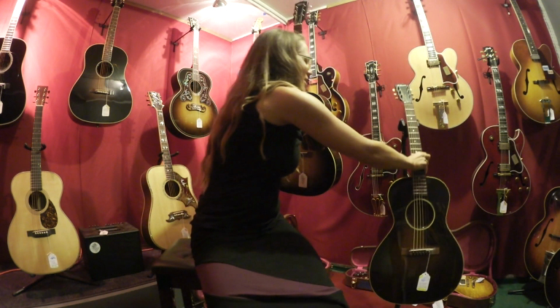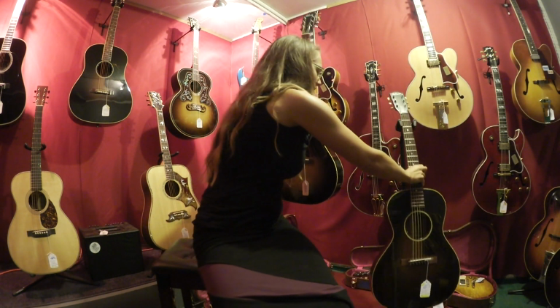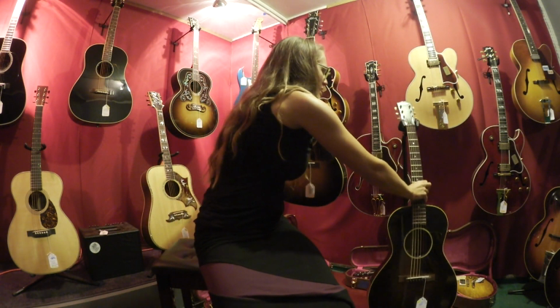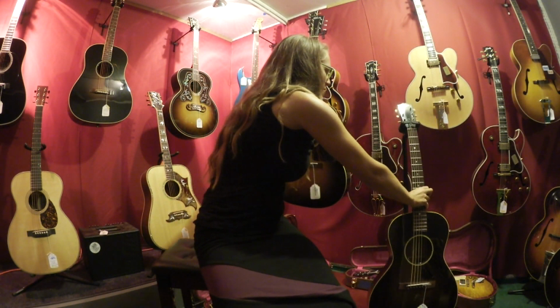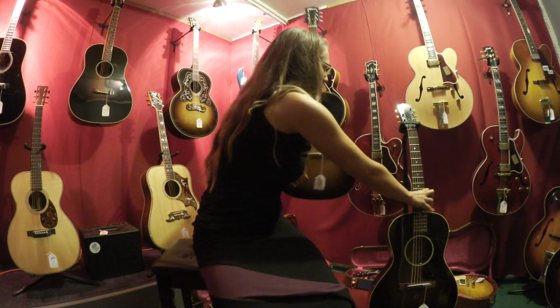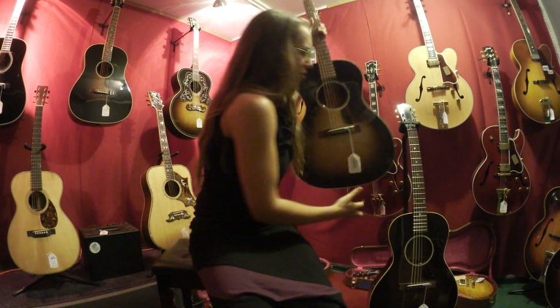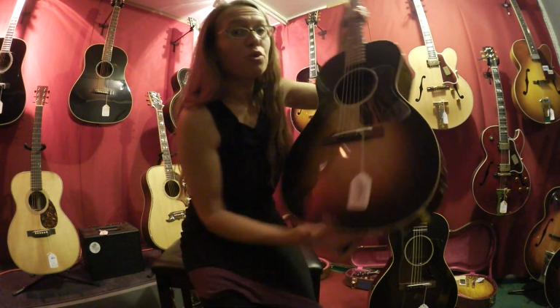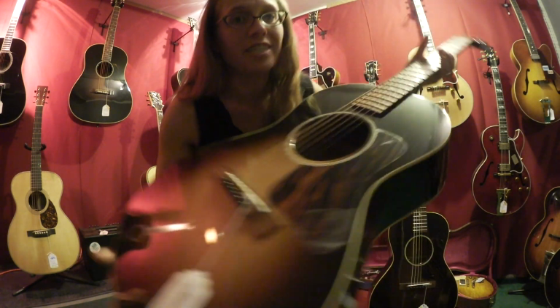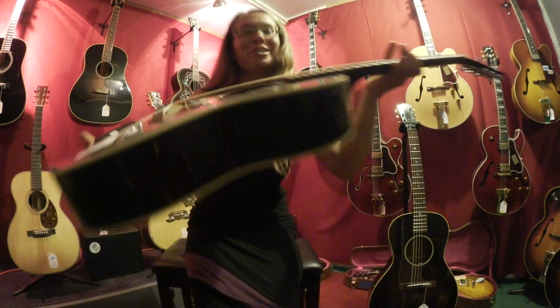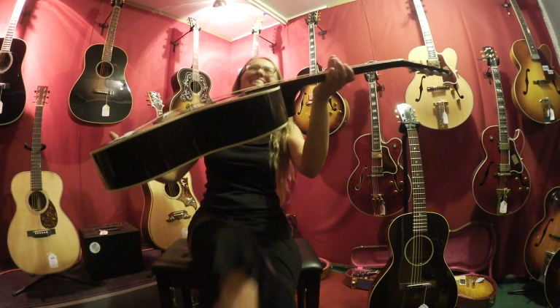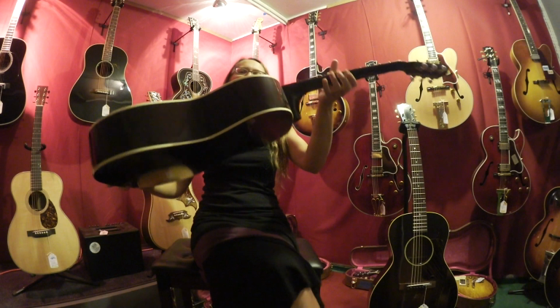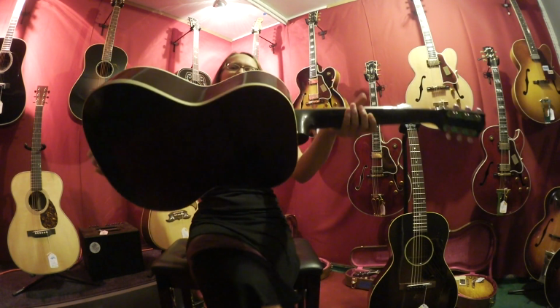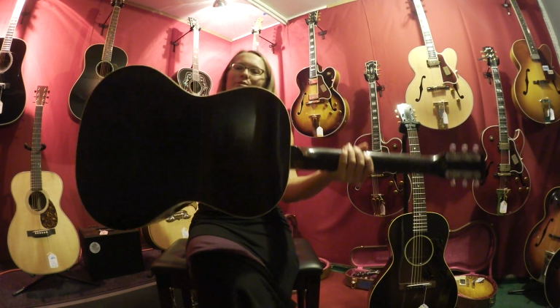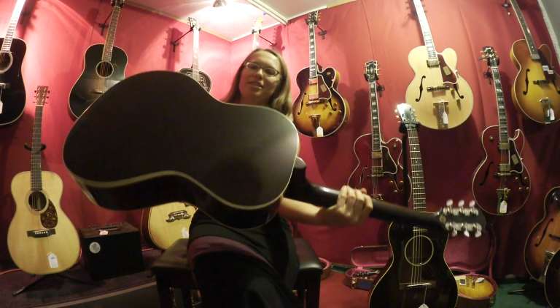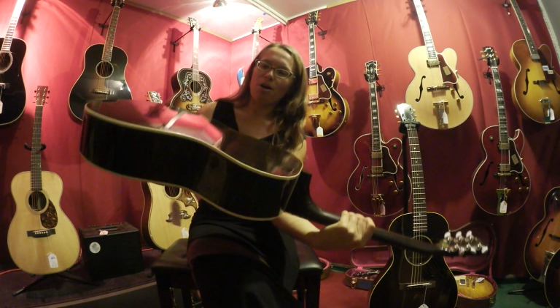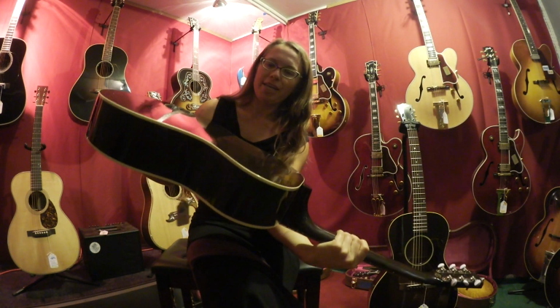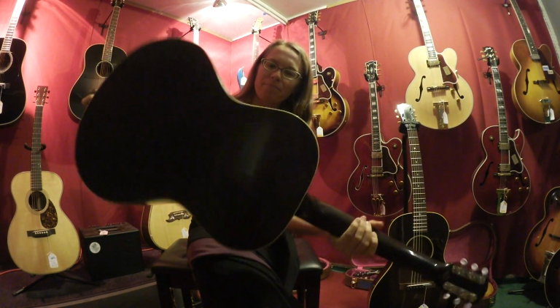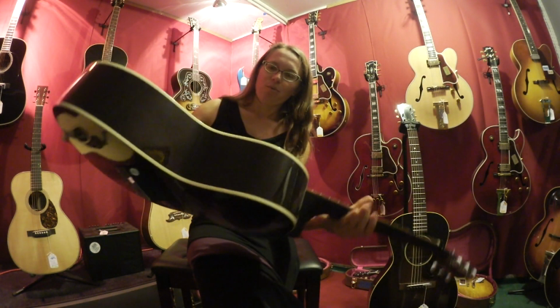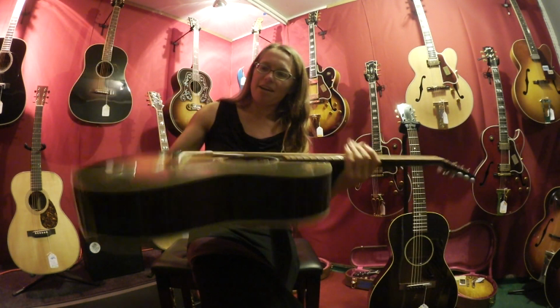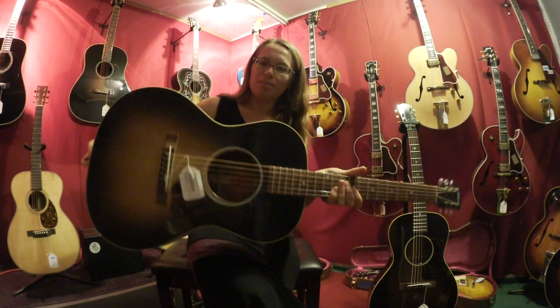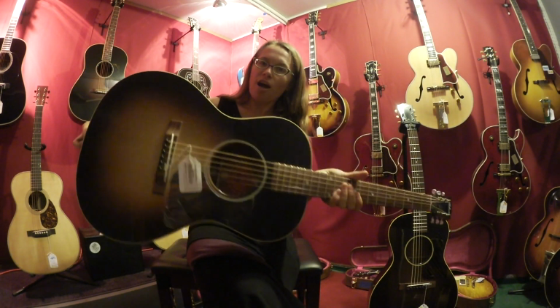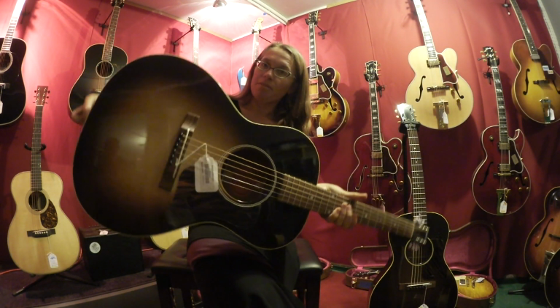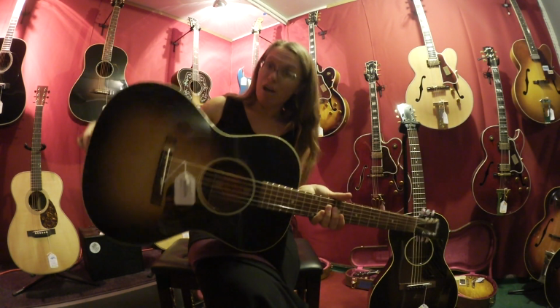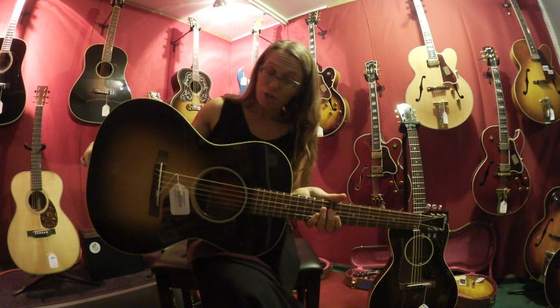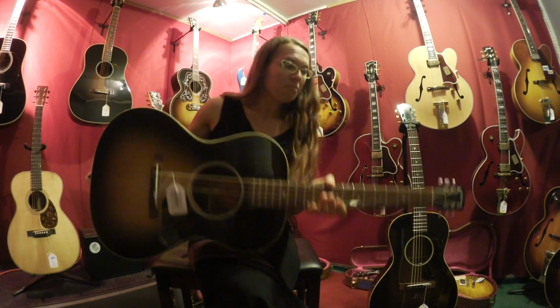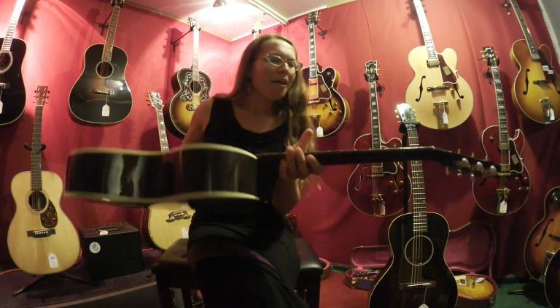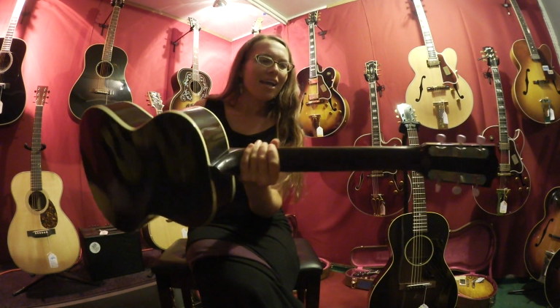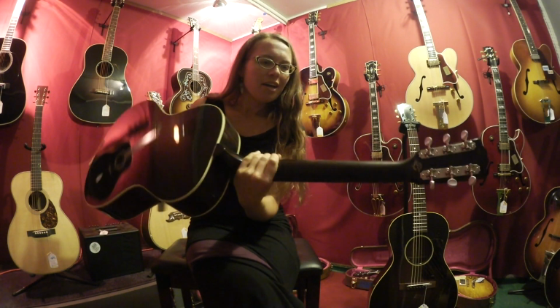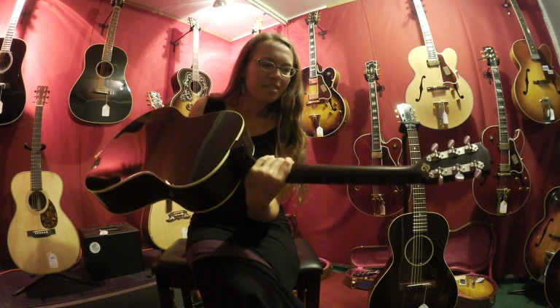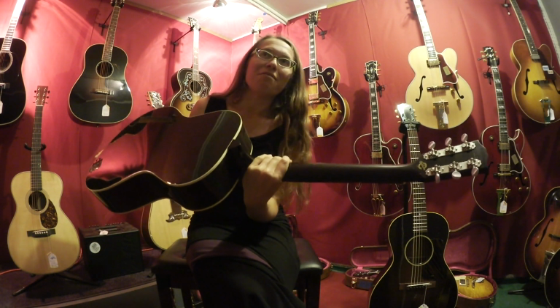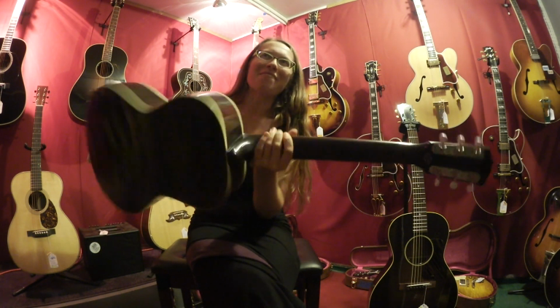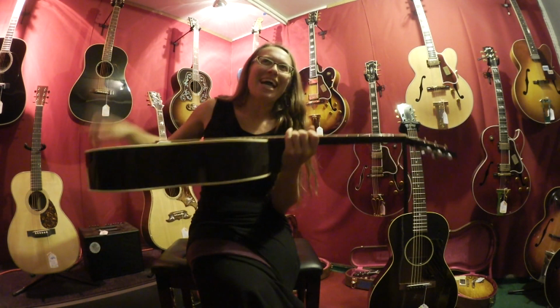Now we have what they call the True Vintage. It's also a solid mahogany with an Adirondack spruce top that has not been cured, and it does not have the modified V neck.